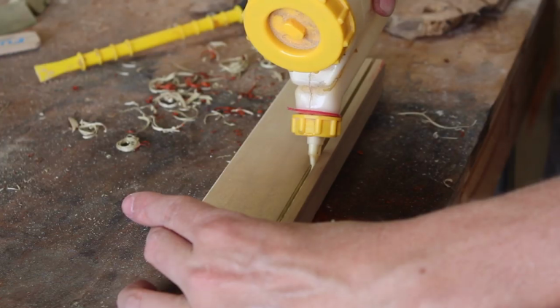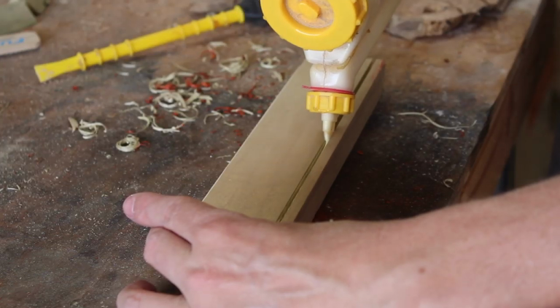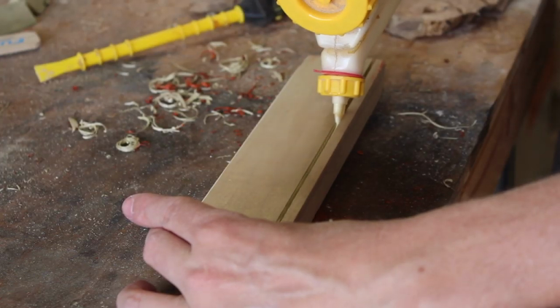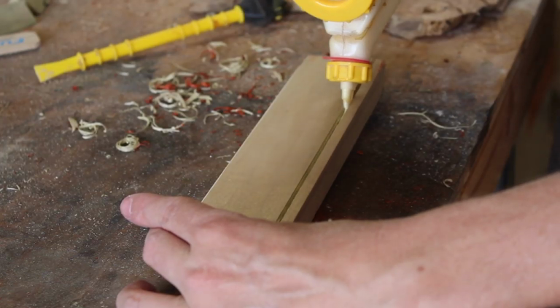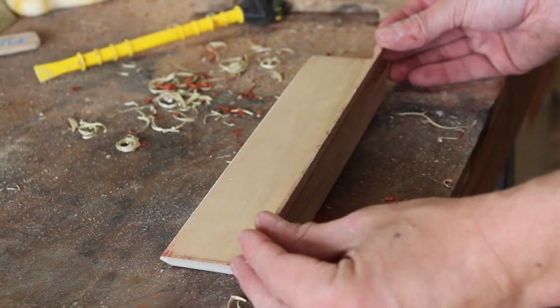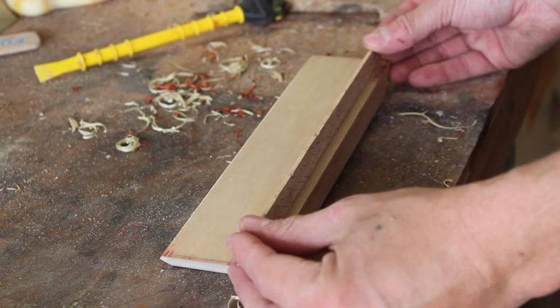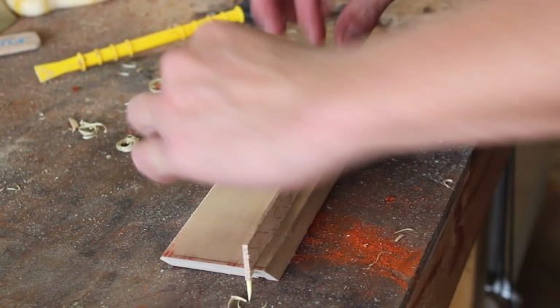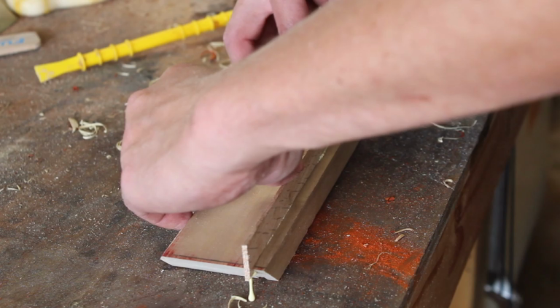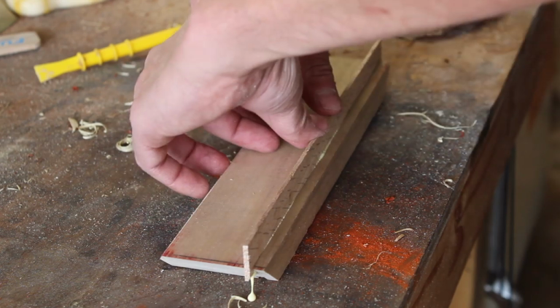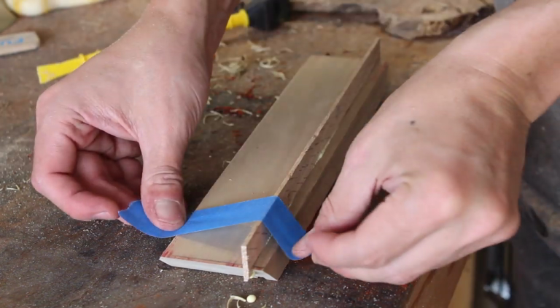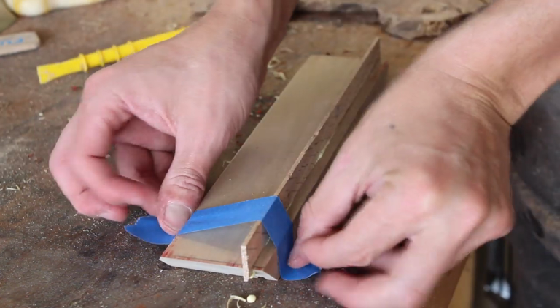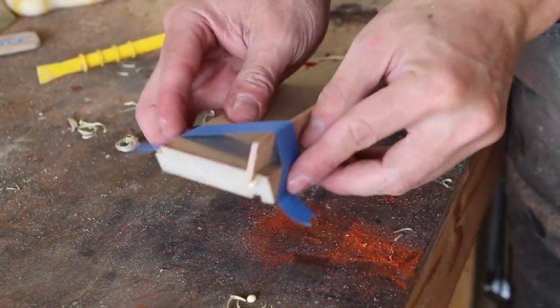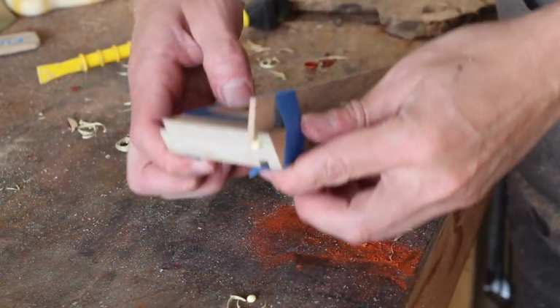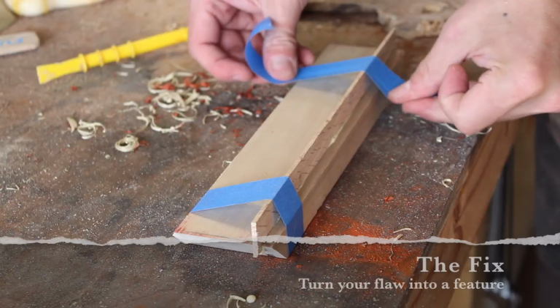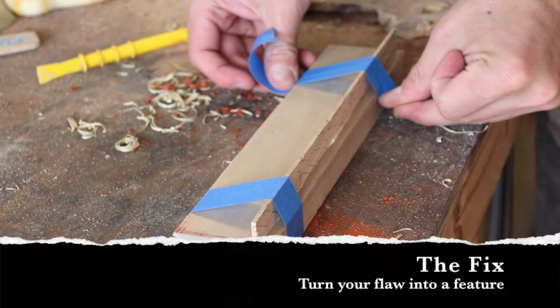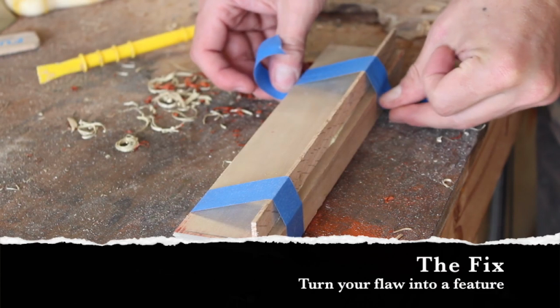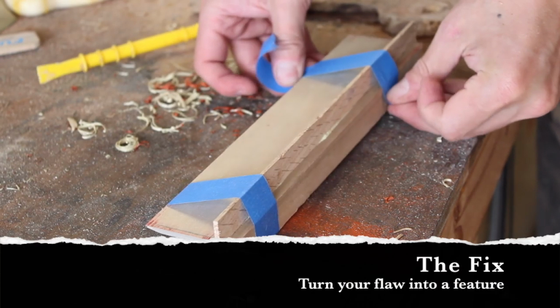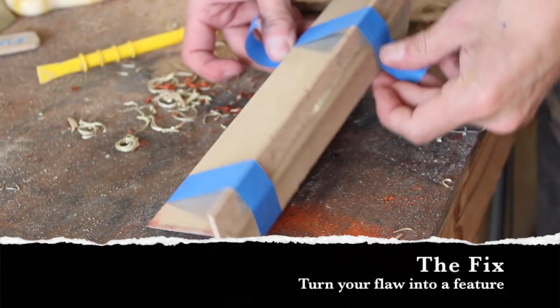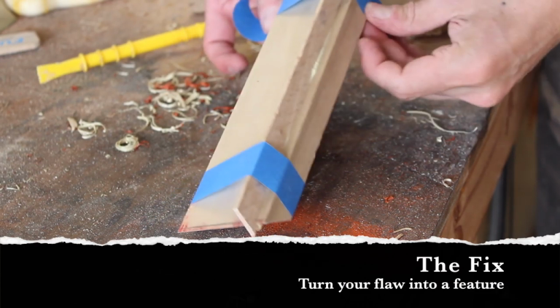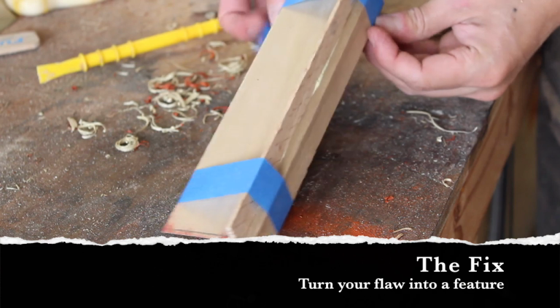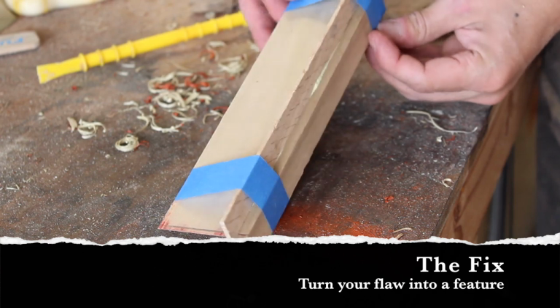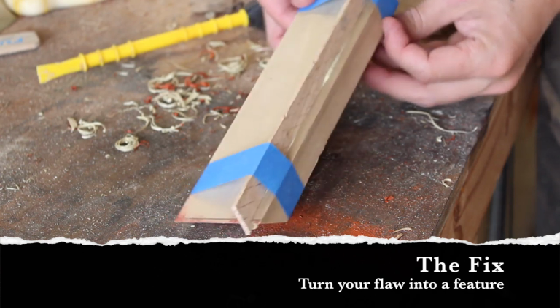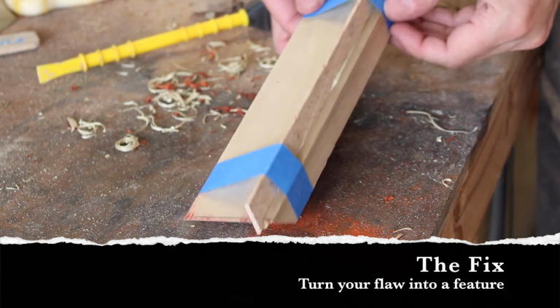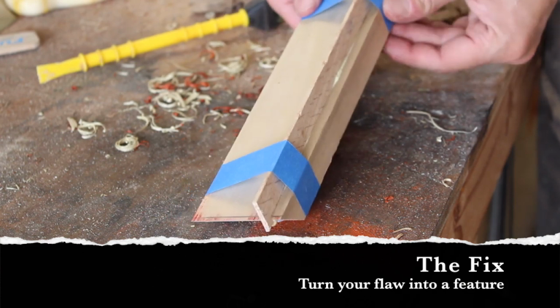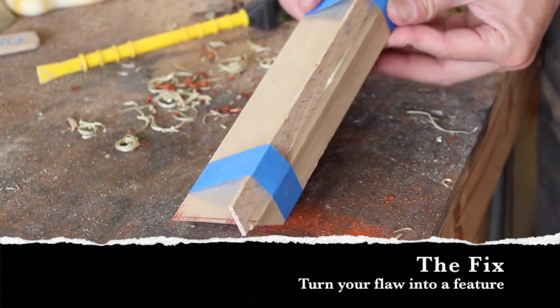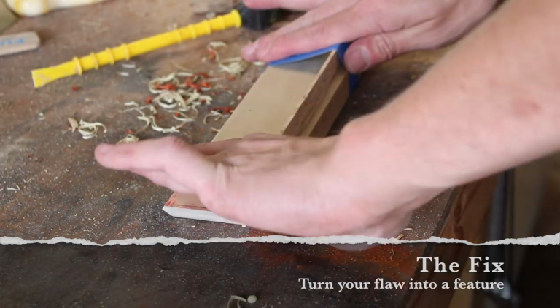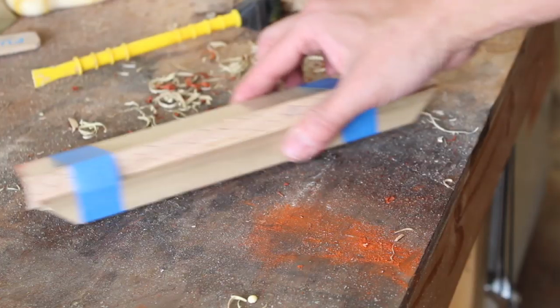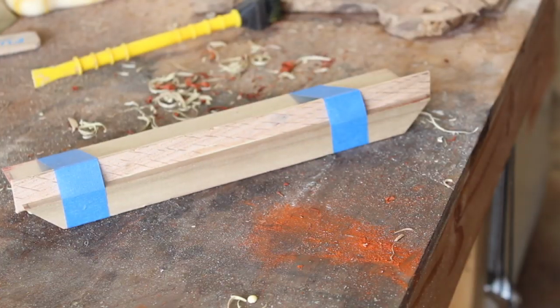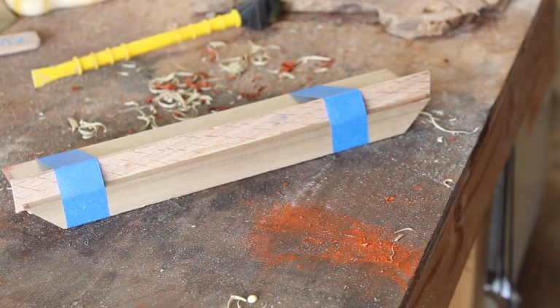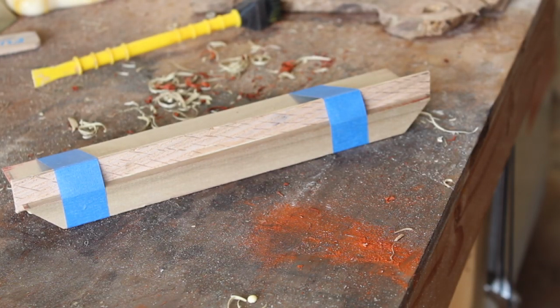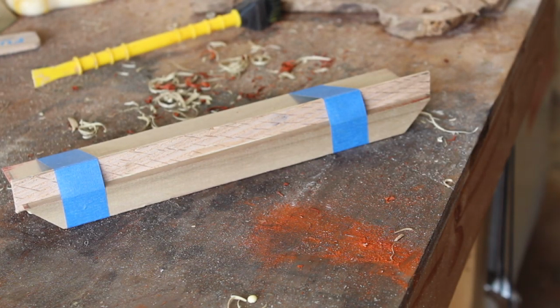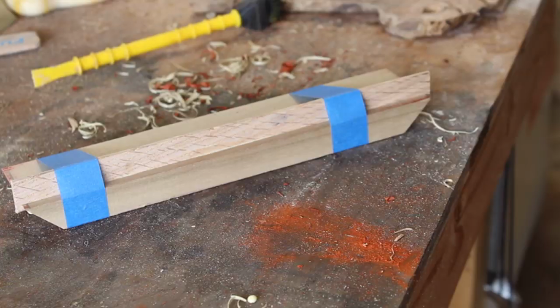I came up a little short with the poplar and managed to dado the wrong side of my newly cut piece. So I decided to turn this flaw into a feature by inlaying a piece of scrap red oak into the dado. I just used some painter's tape and glue to set this strip into place.